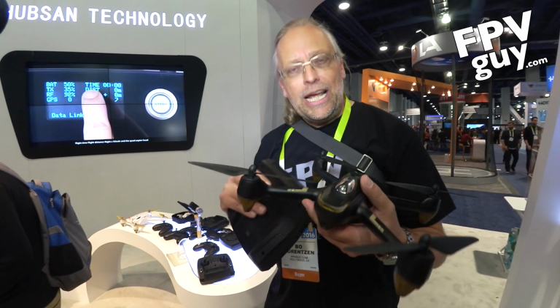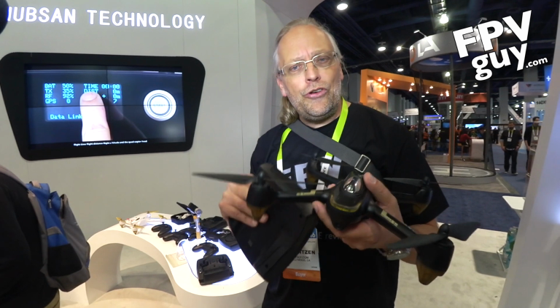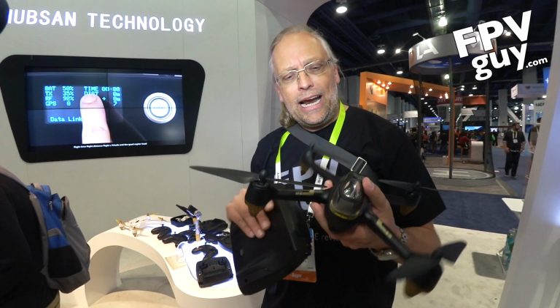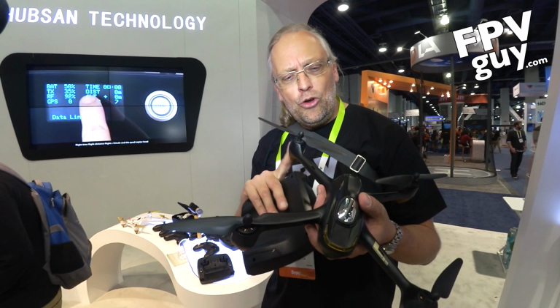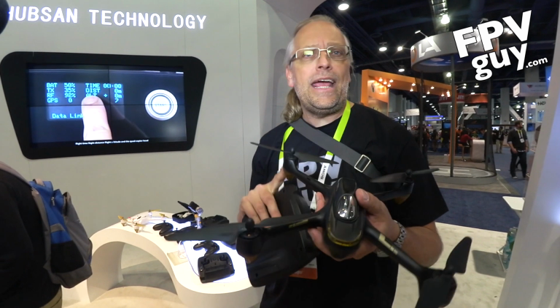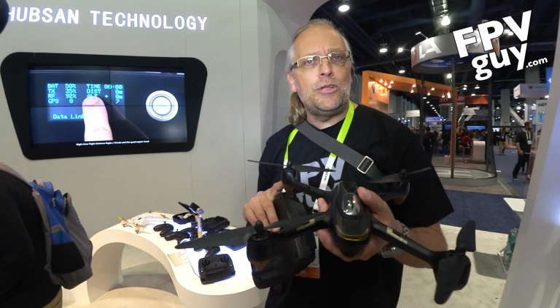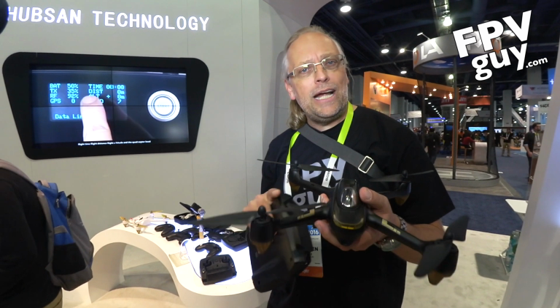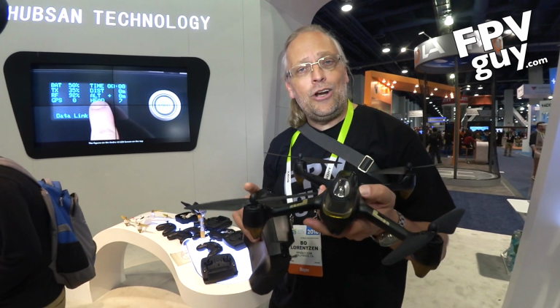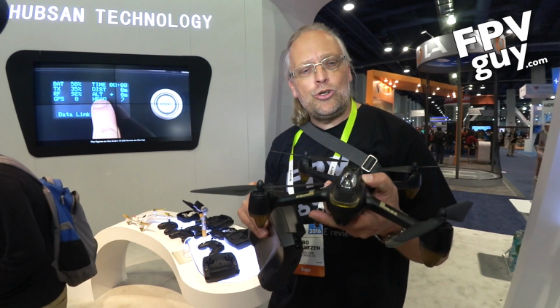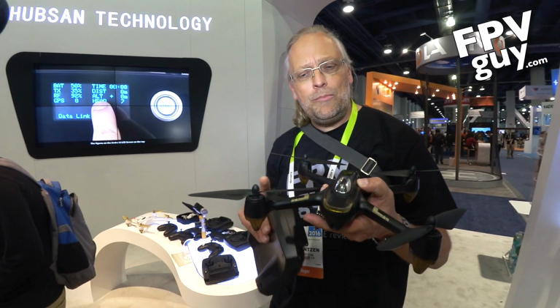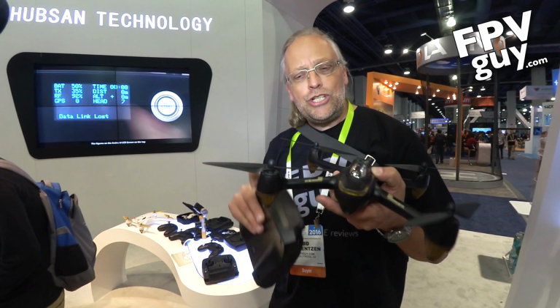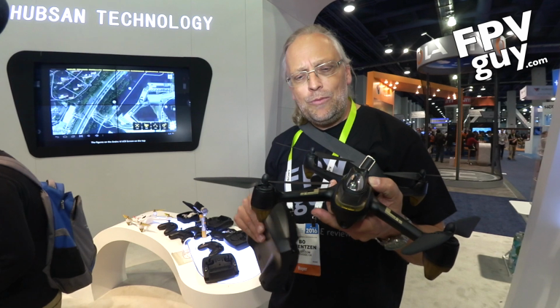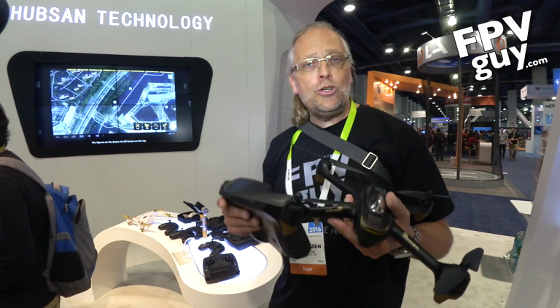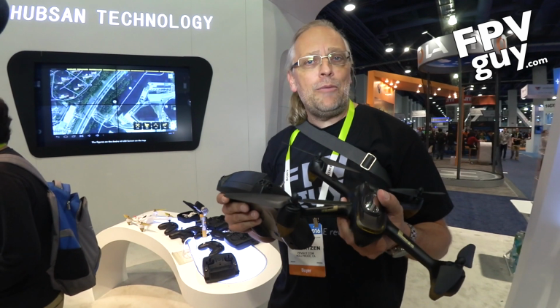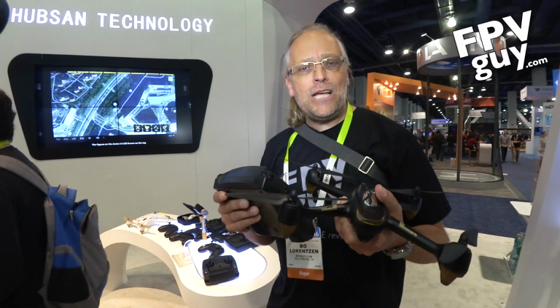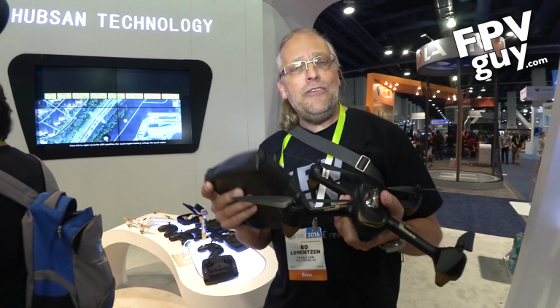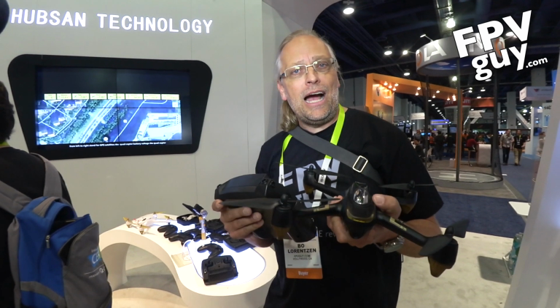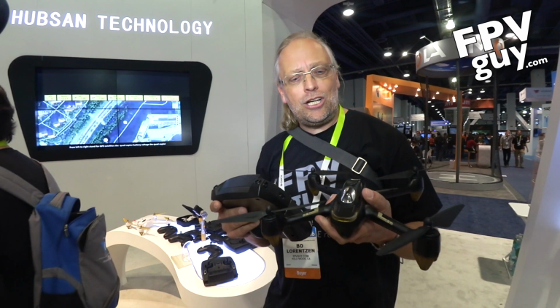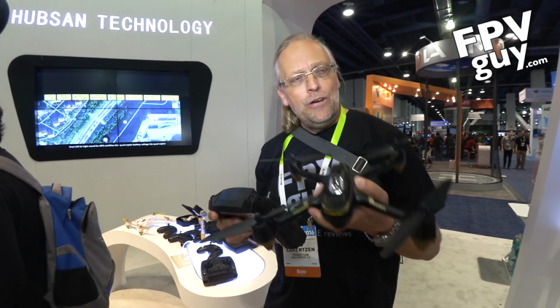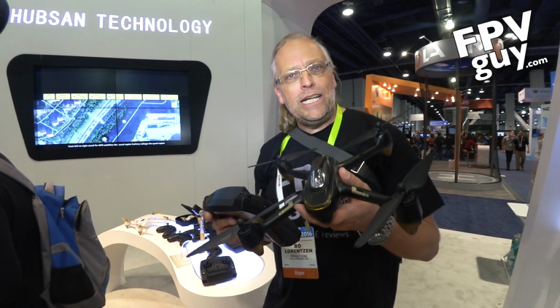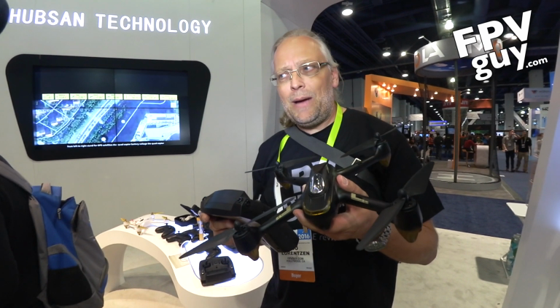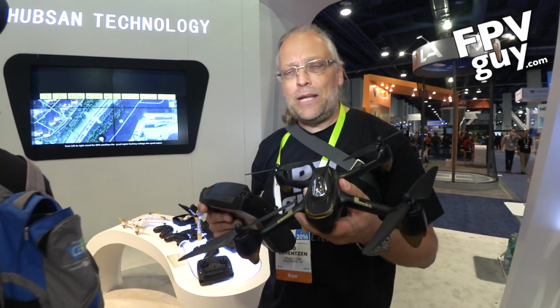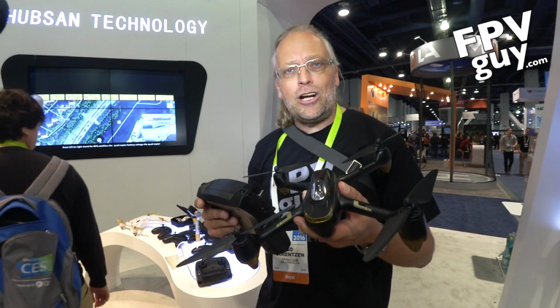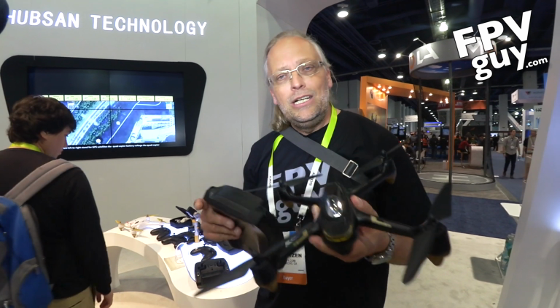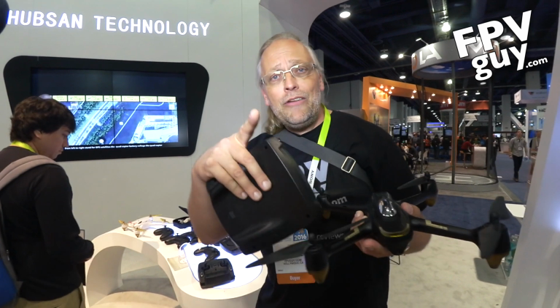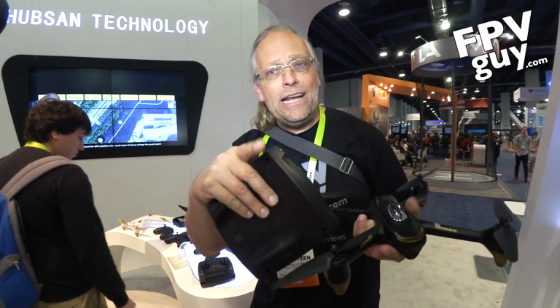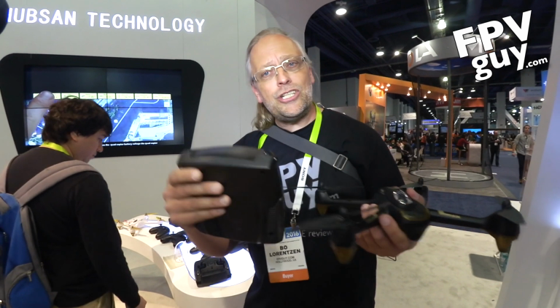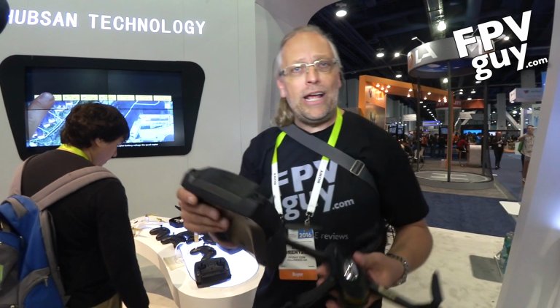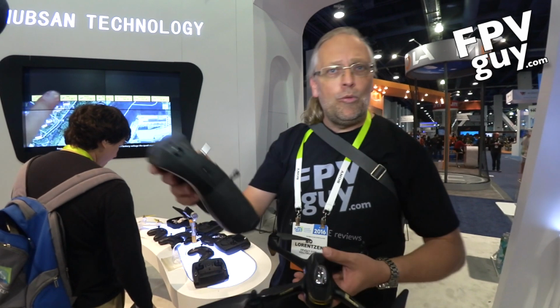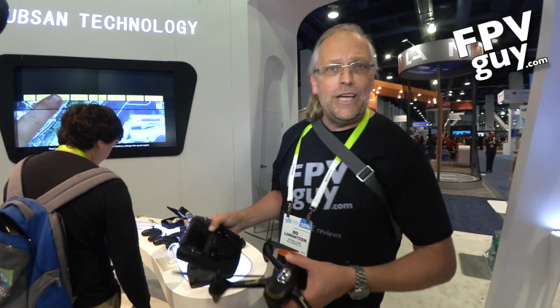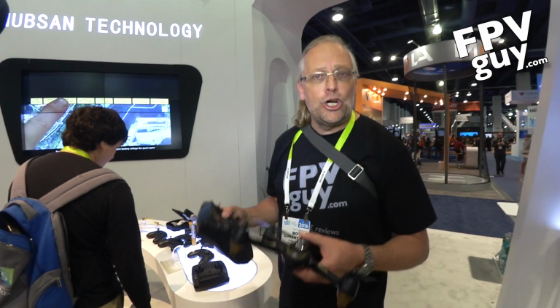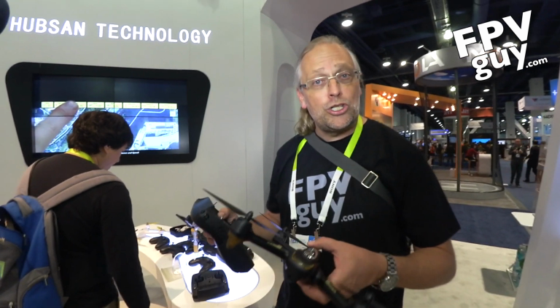Stay tuned for that — Frank has it up on the website at carolinadrones.com. Check it out, and also check out my website at fpvguide.com for more details about Hubsan products. And while we're at it, let's keep rolling — I'm going to walk over here and show you a prototype.